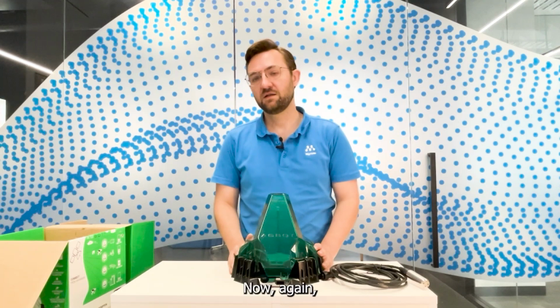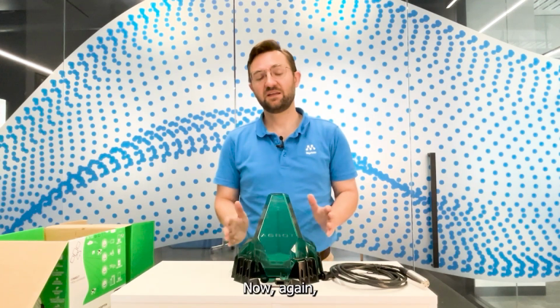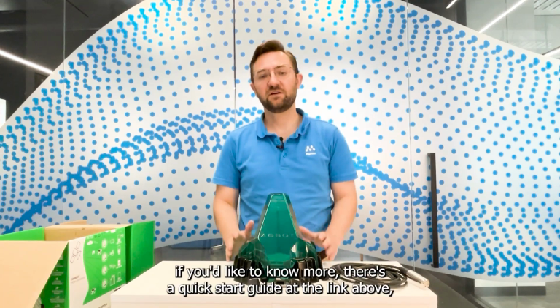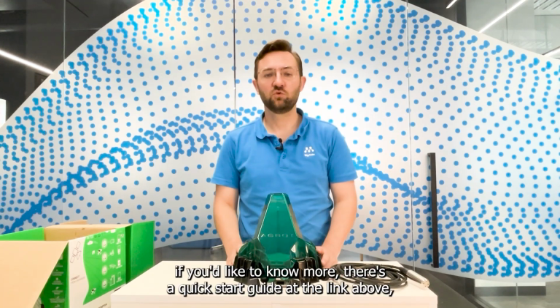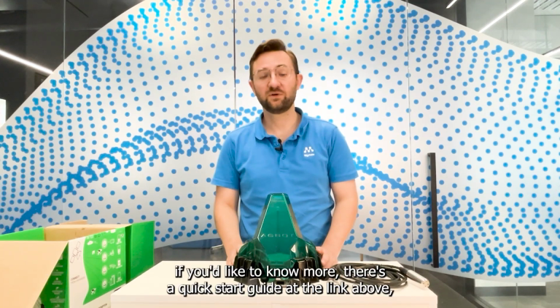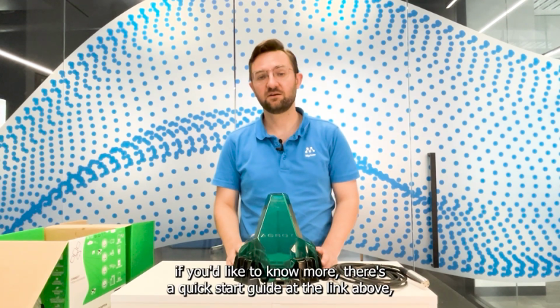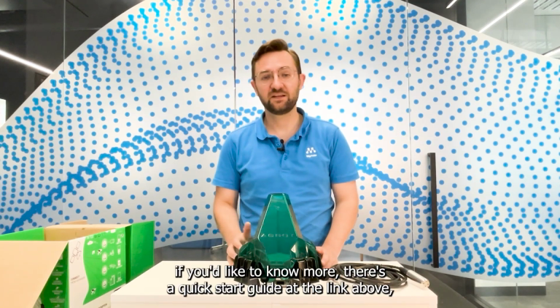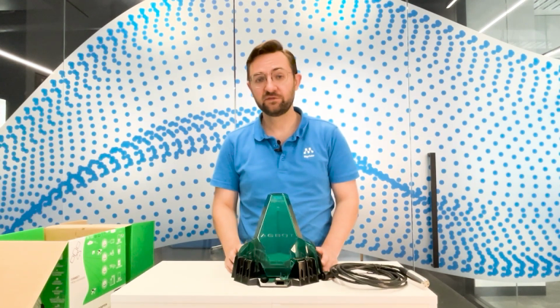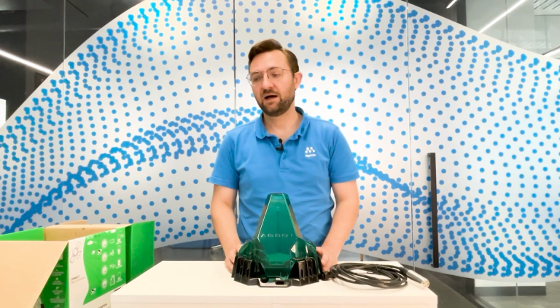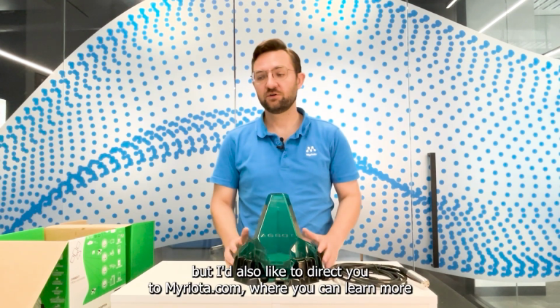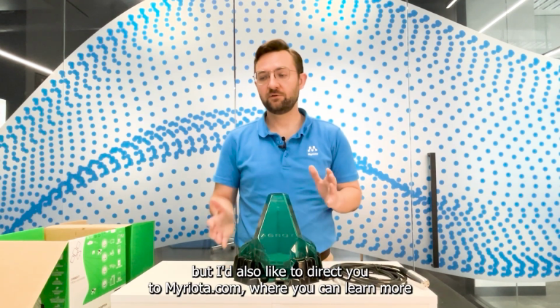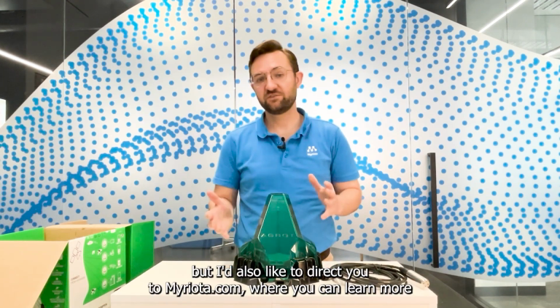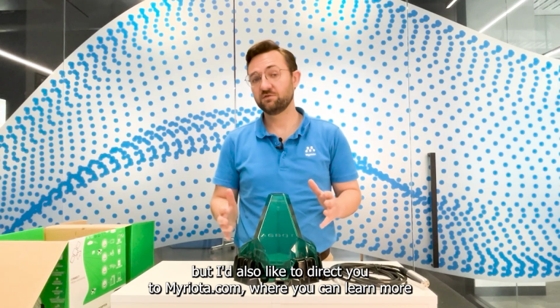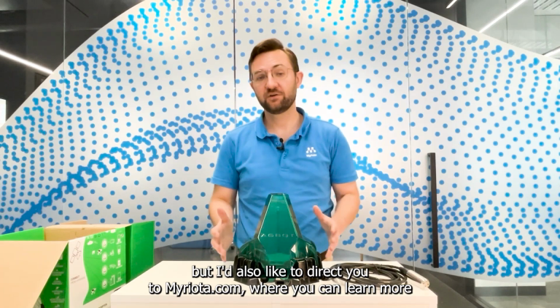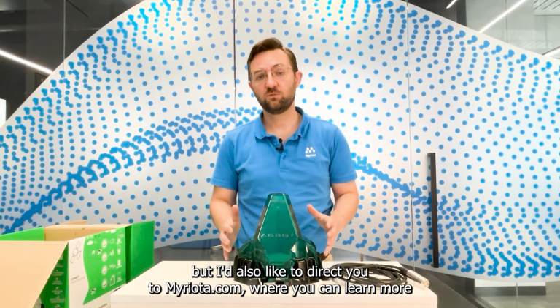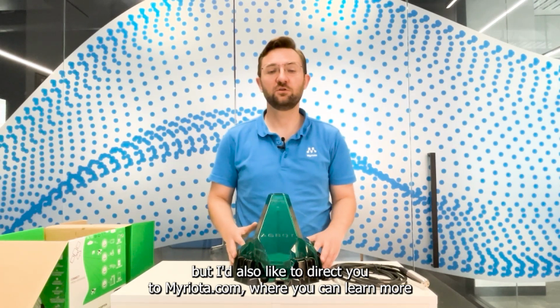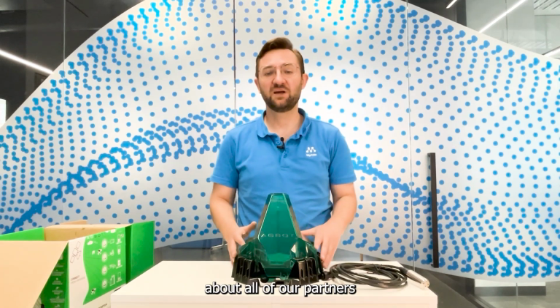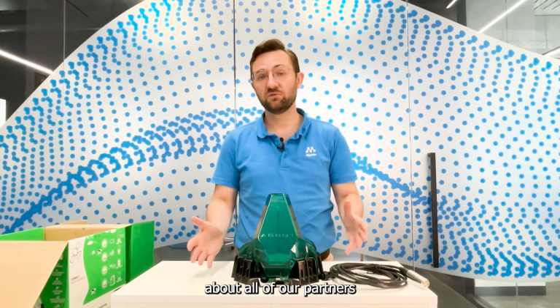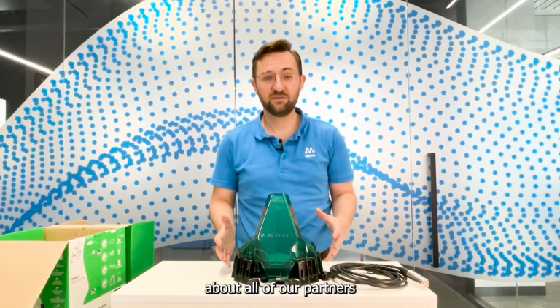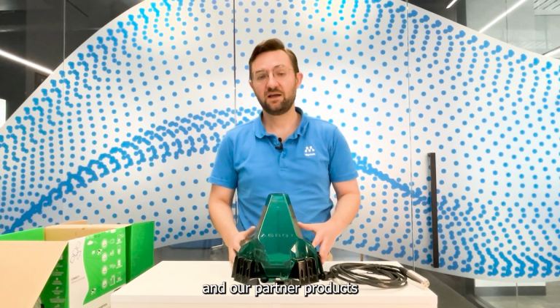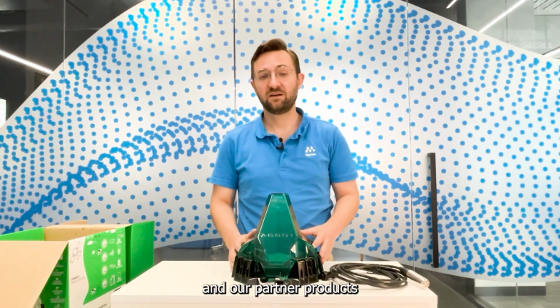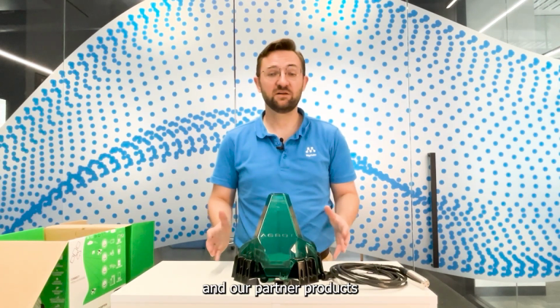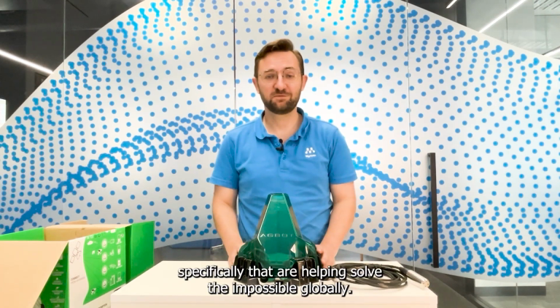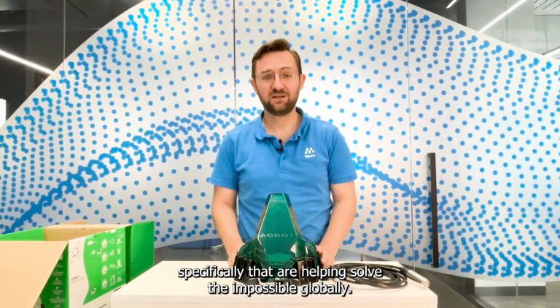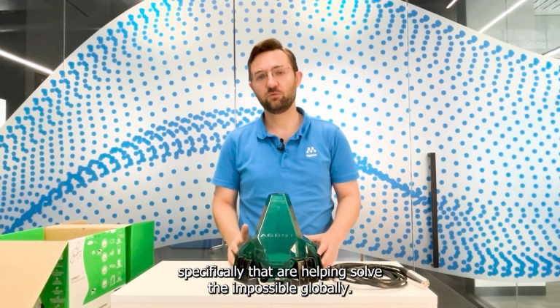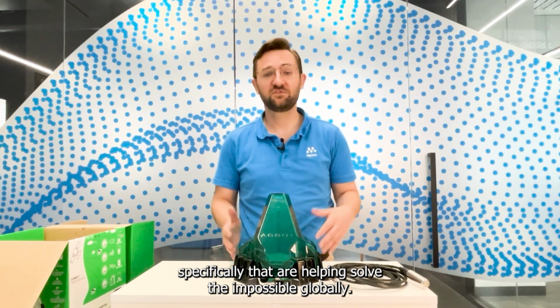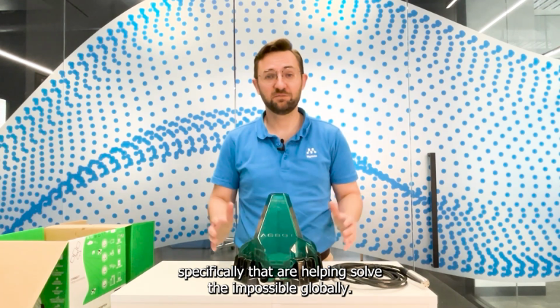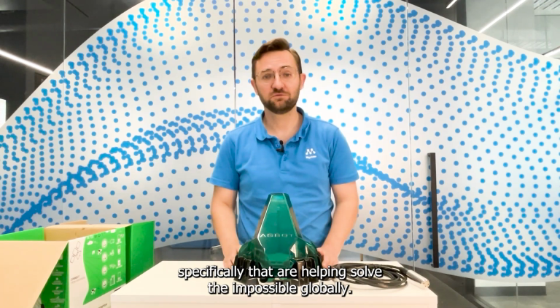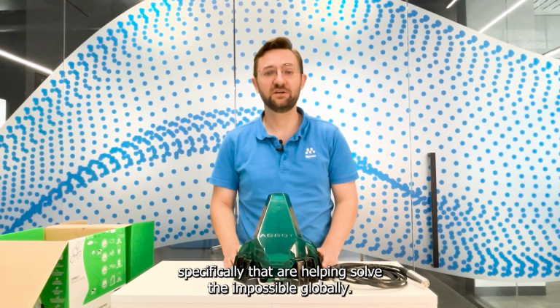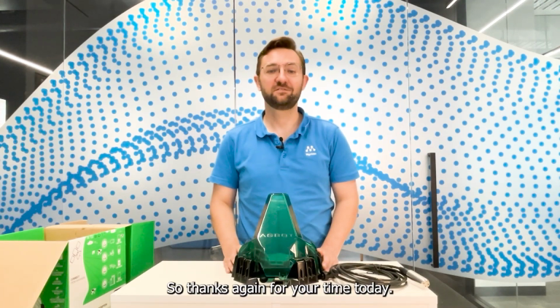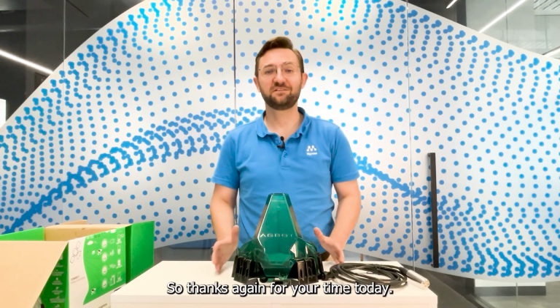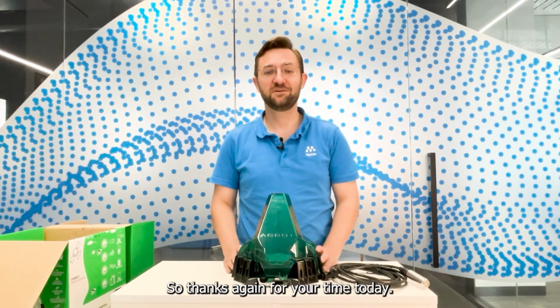If you'd like to know more, there's a quick start guide at the link above. I'd also like to direct you to myriota.com where you can learn more about all of our partners and our partner products that are helping solve the impossible globally. Thanks again for your time today.